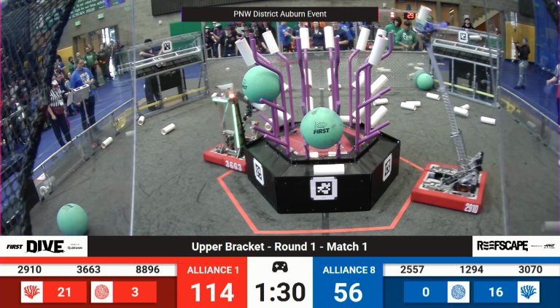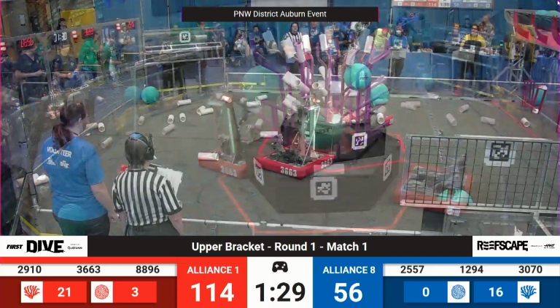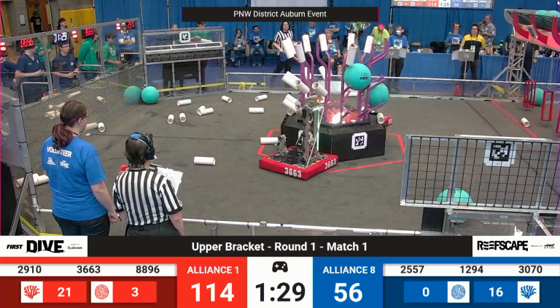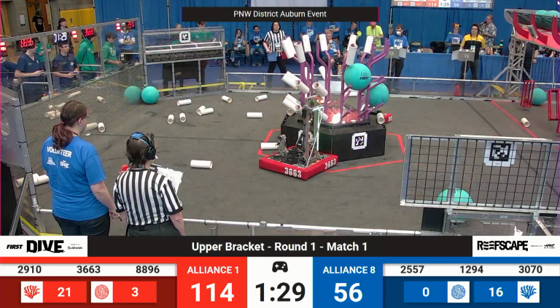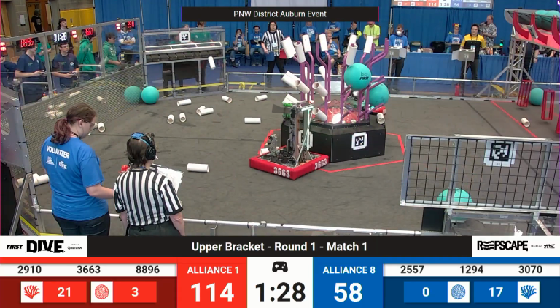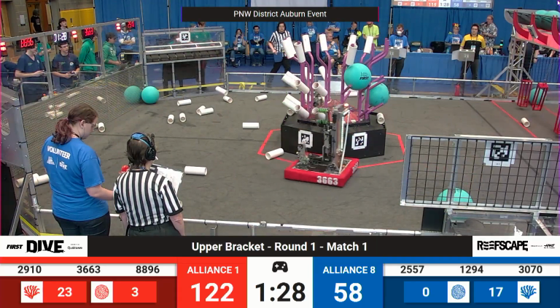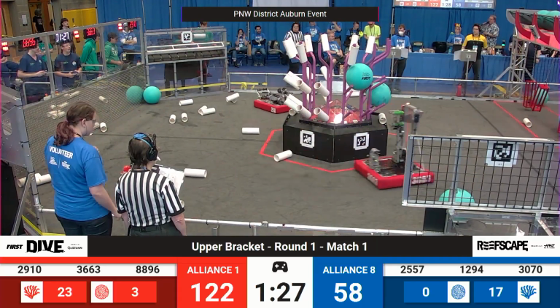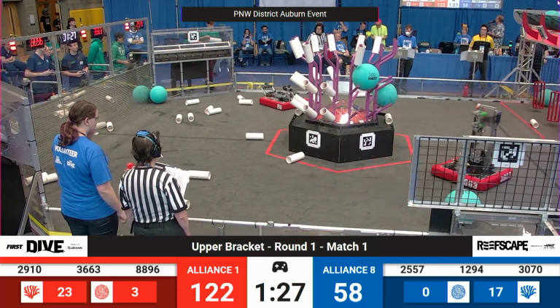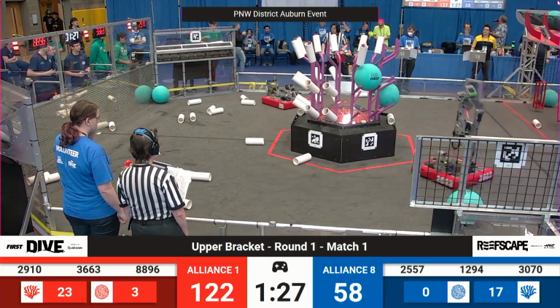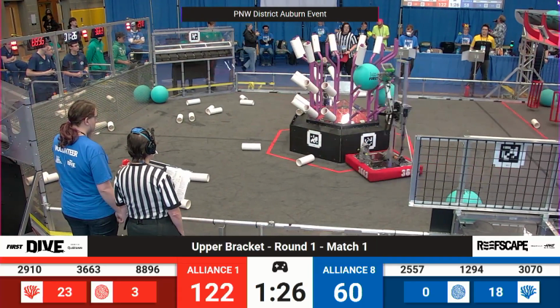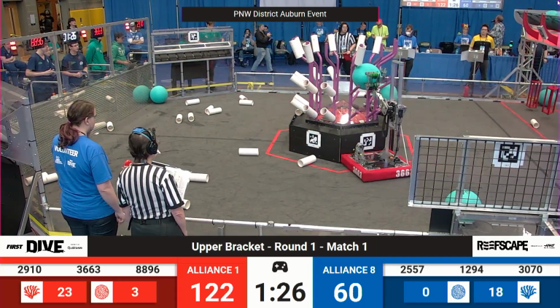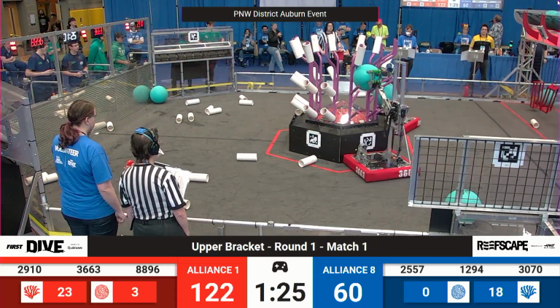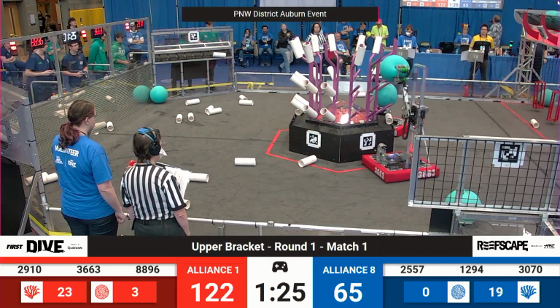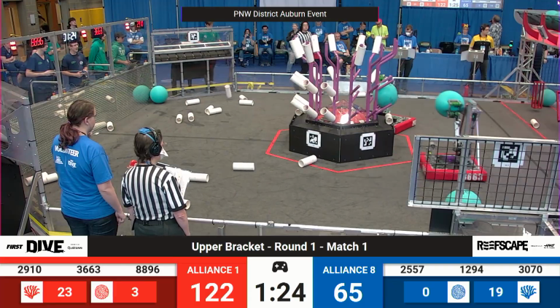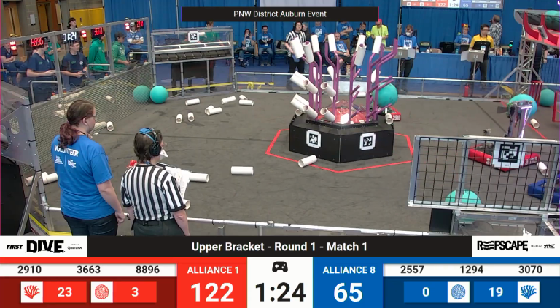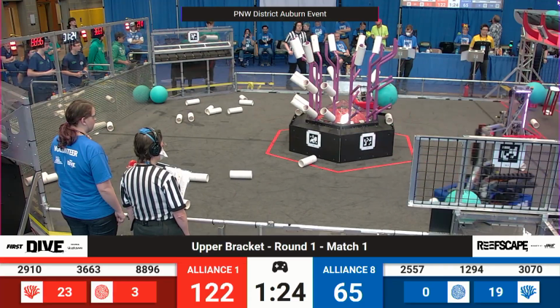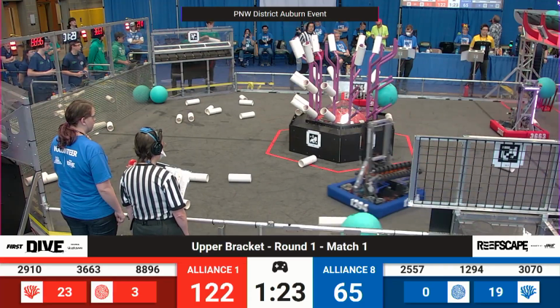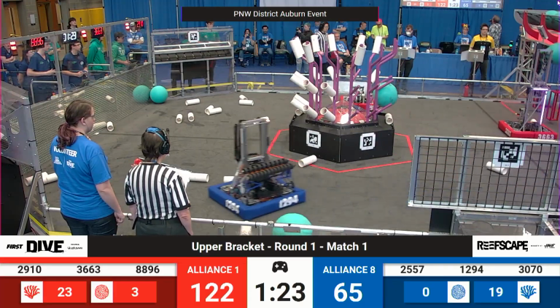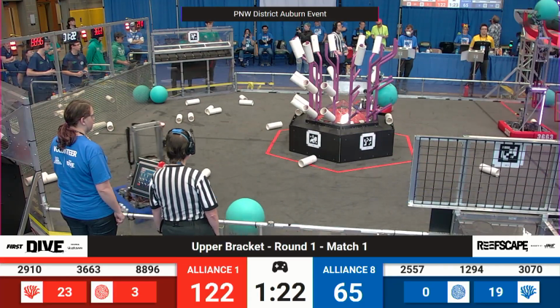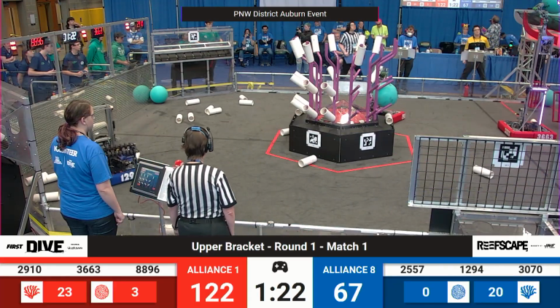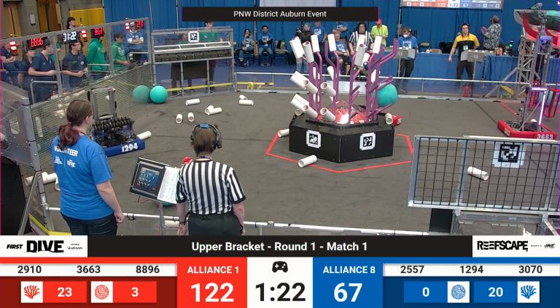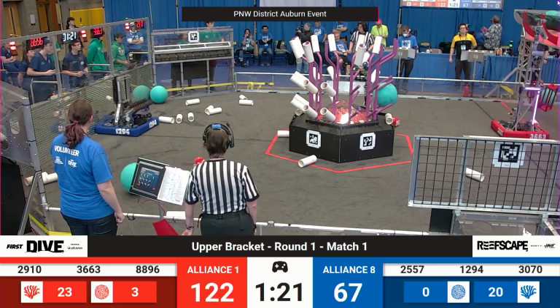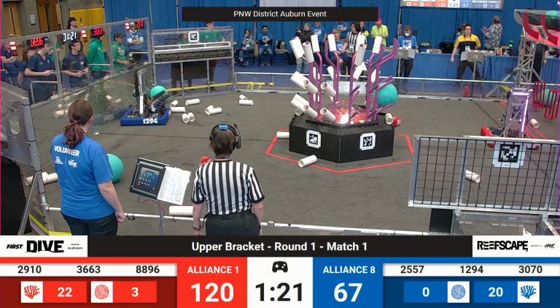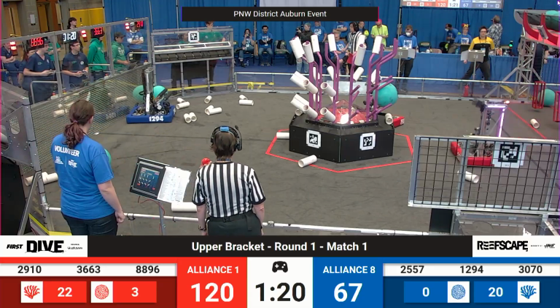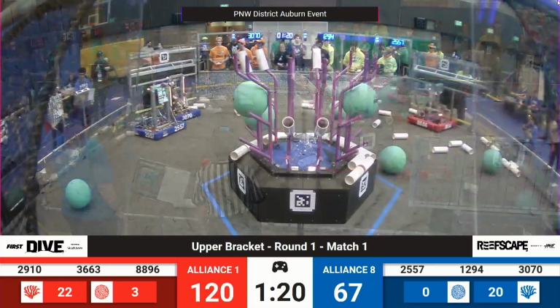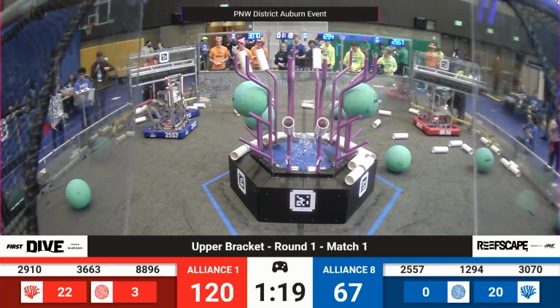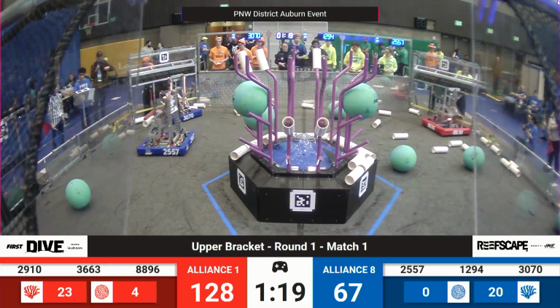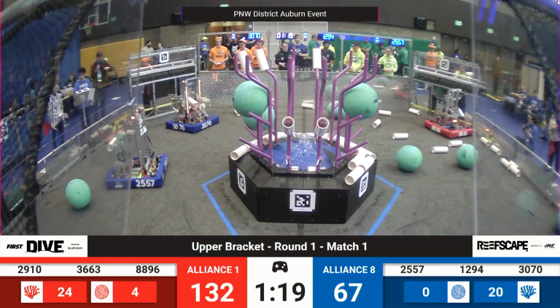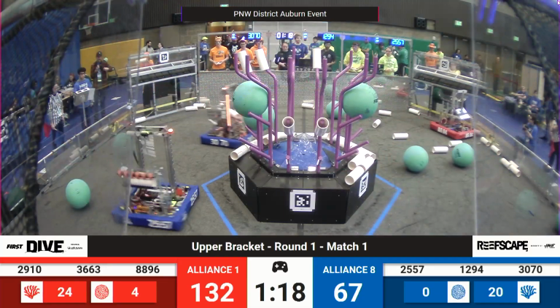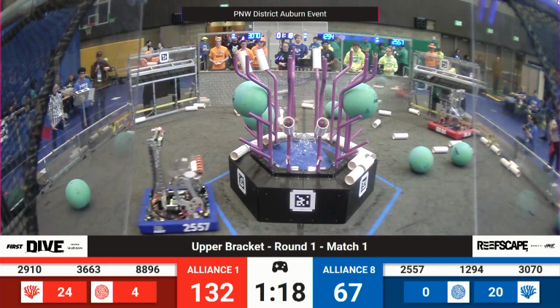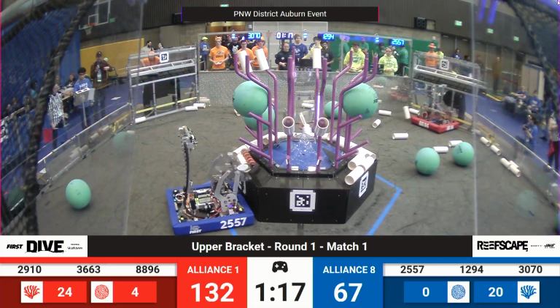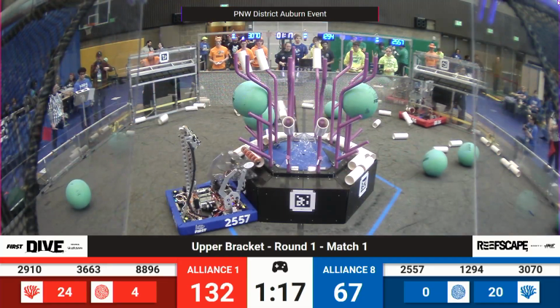Jack and the Bot puts it up into the net for the Red Alliance — four points for that. They pick up a piece of coral from the floor, five points for putting it up top. 122-65, minute 25 on our clock. Red Reef has one piece of algae left; Blue Reef has three pieces of algae left.